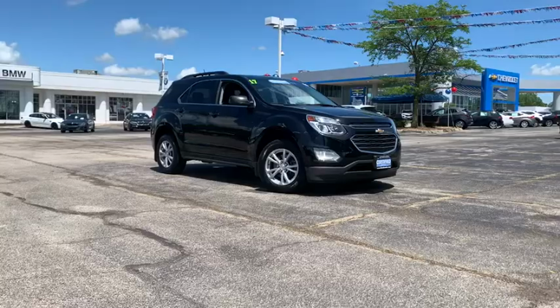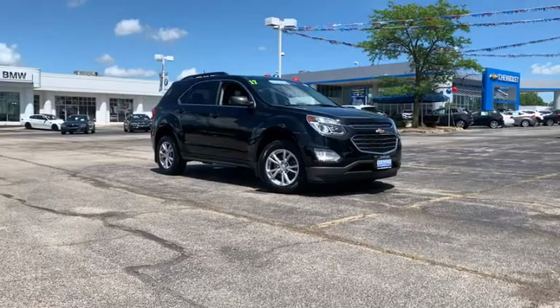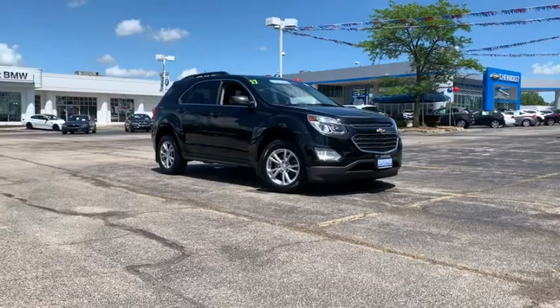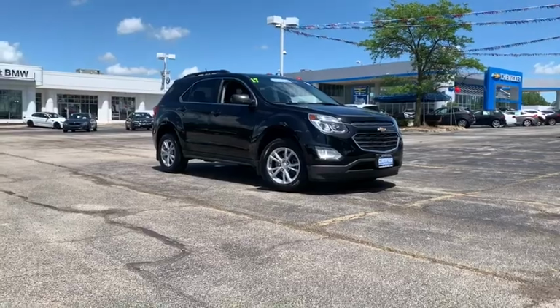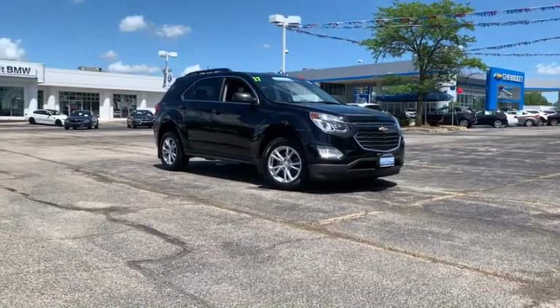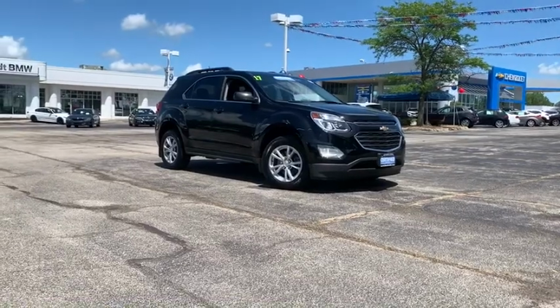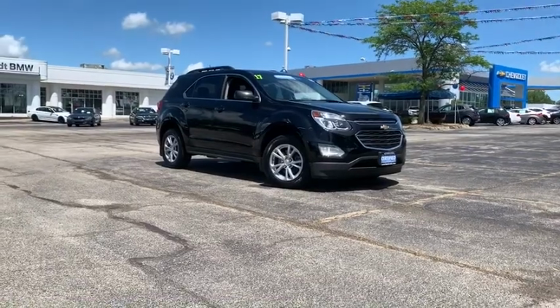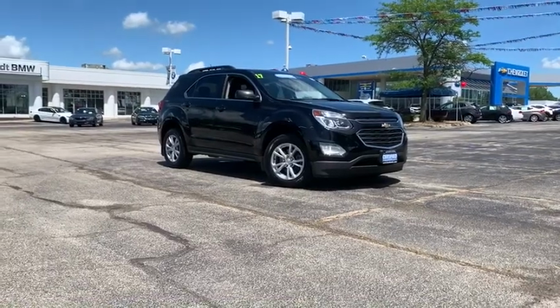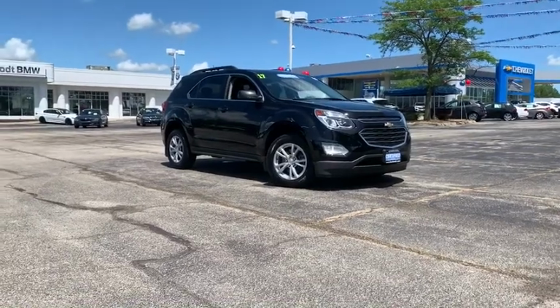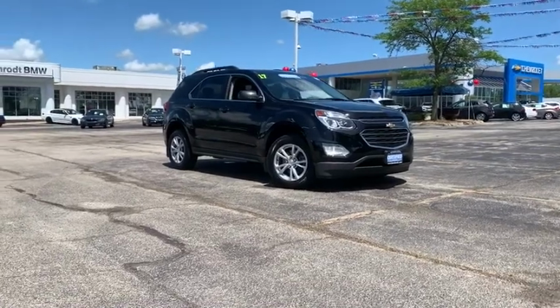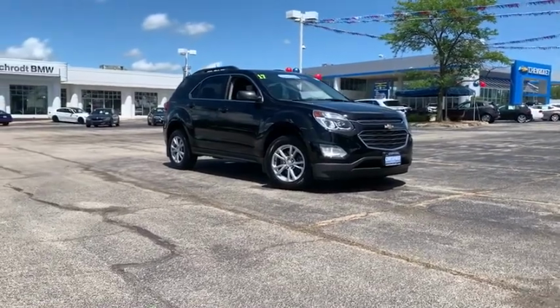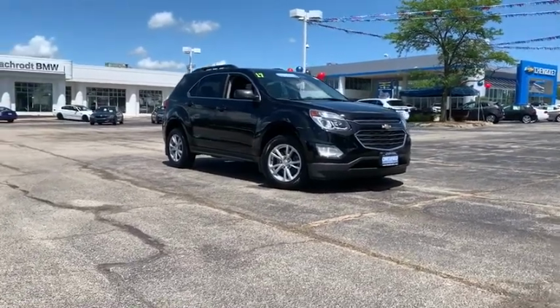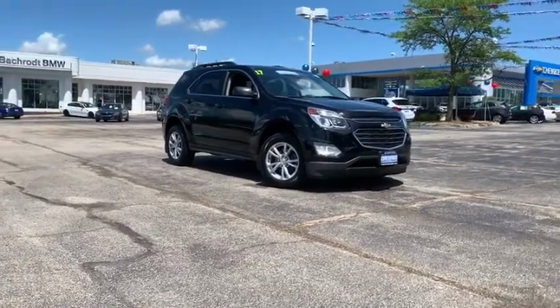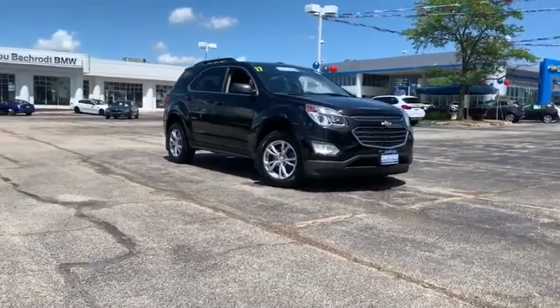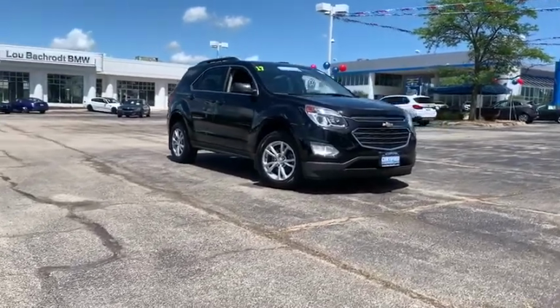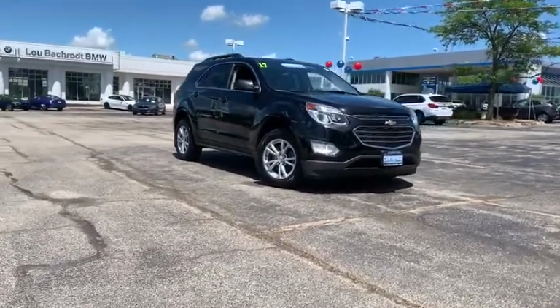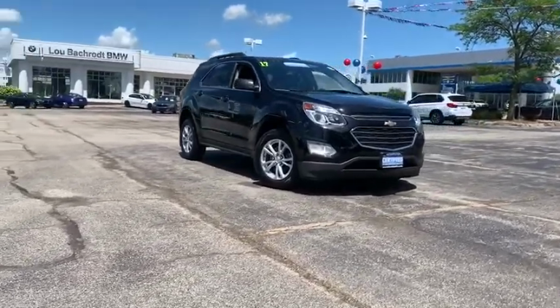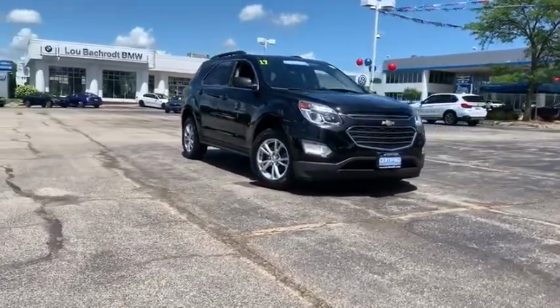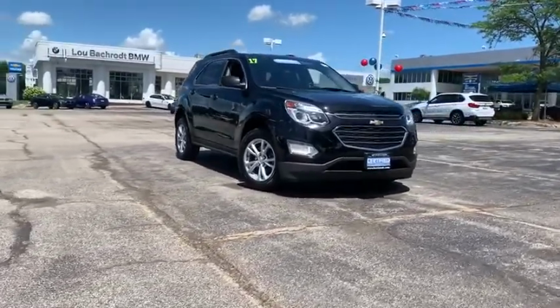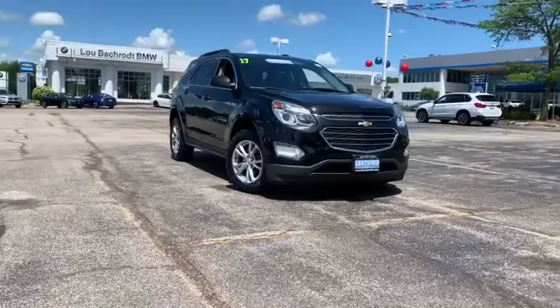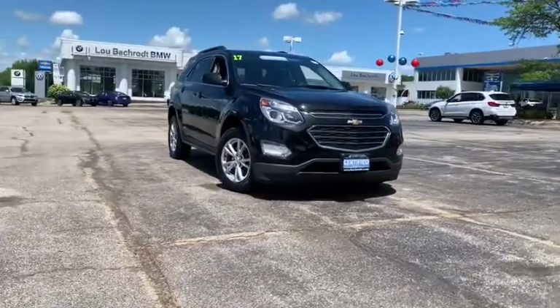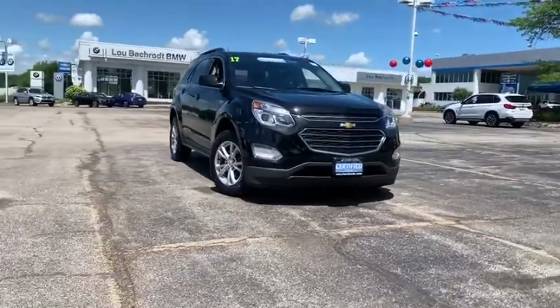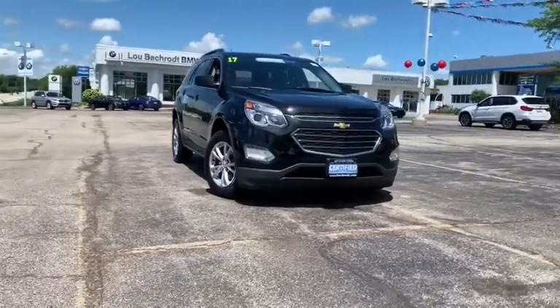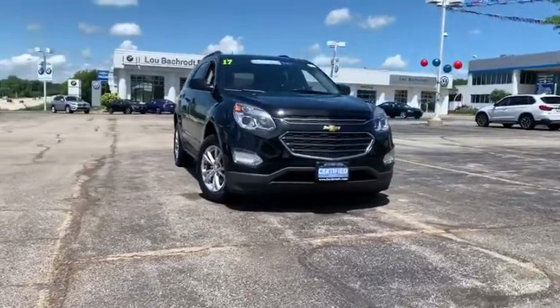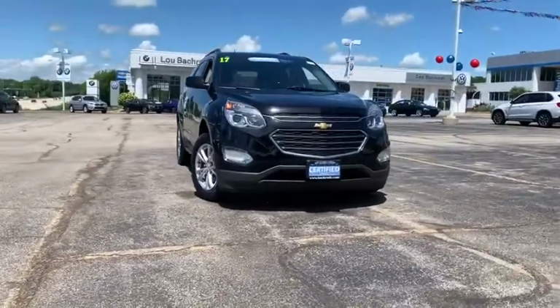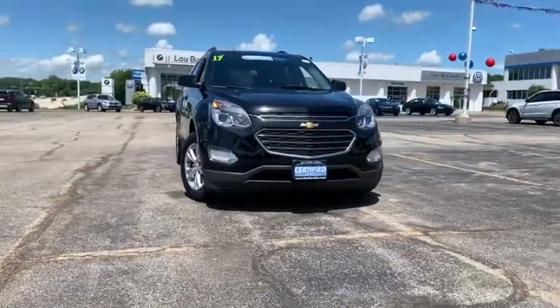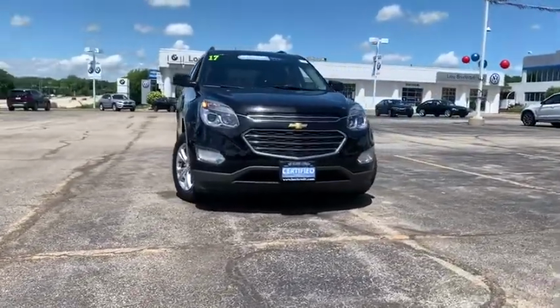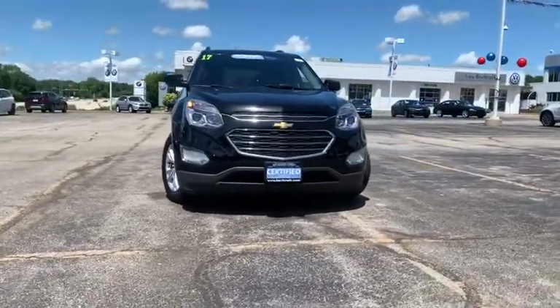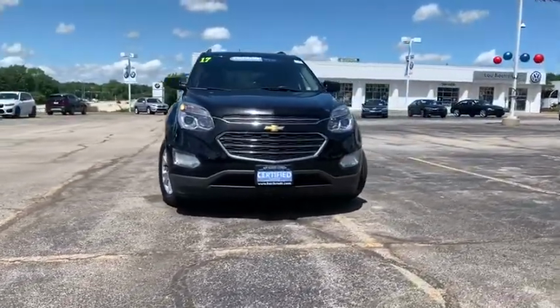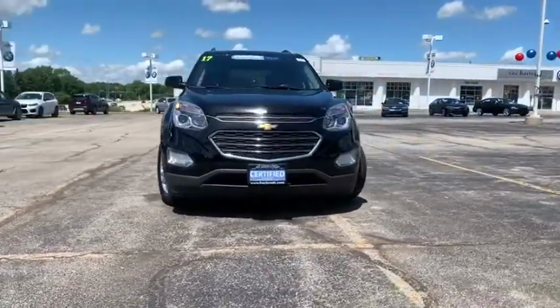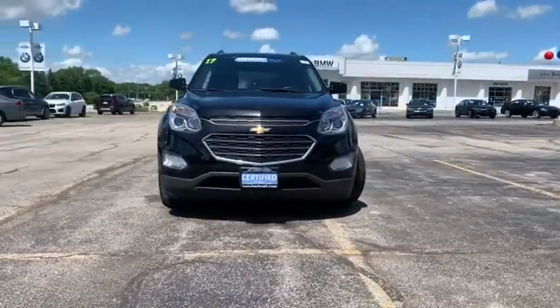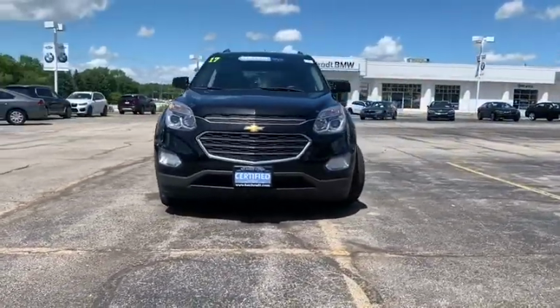Make a great choice today with the 2017 Chevrolet Equinox. Fuel efficiency, safety, and value — that equals the Chevy Equinox.